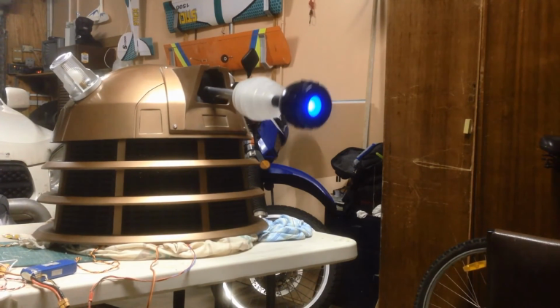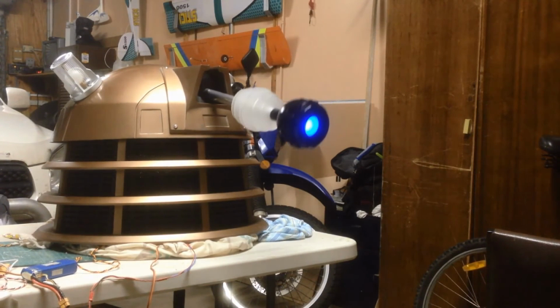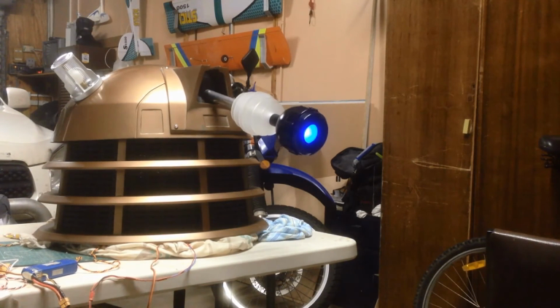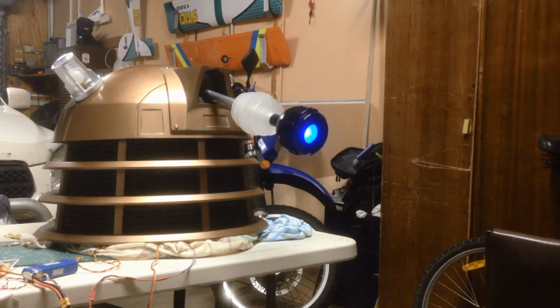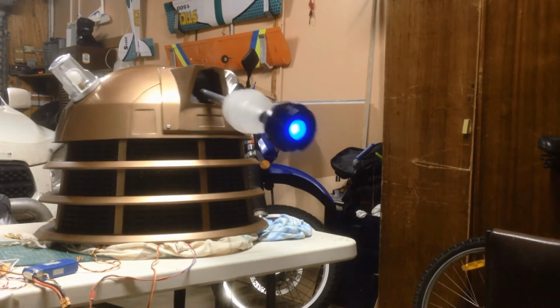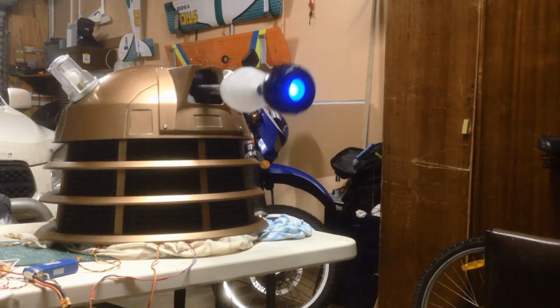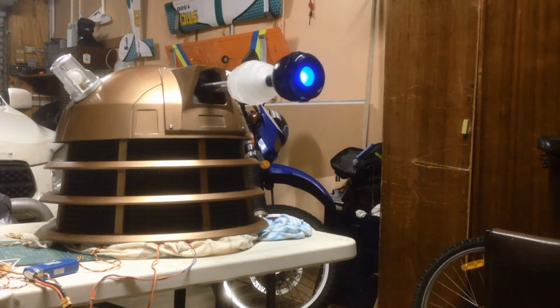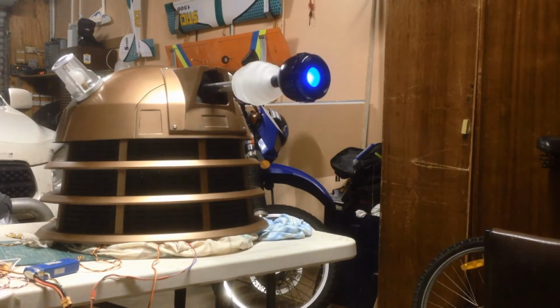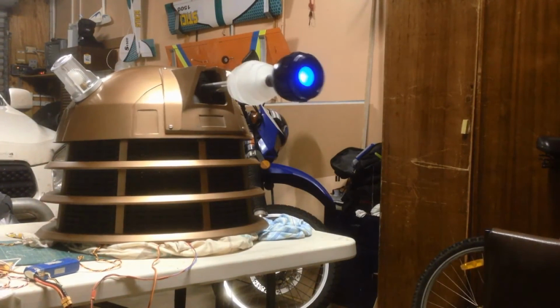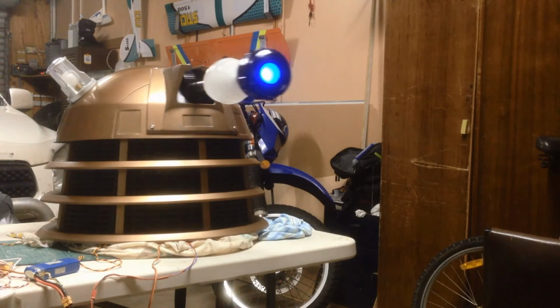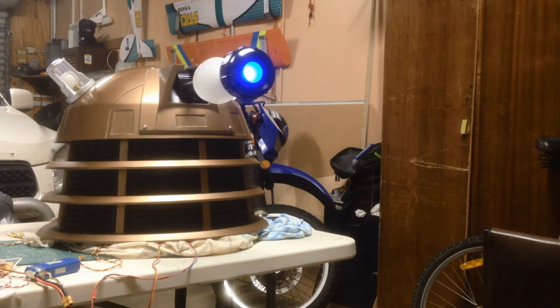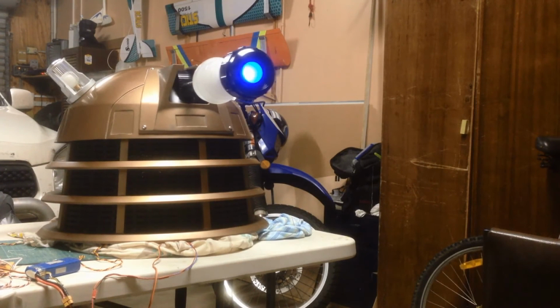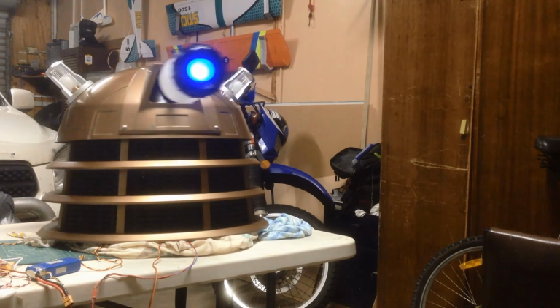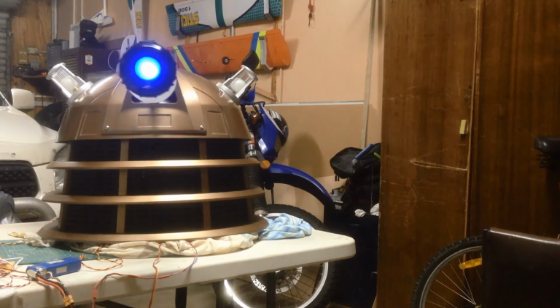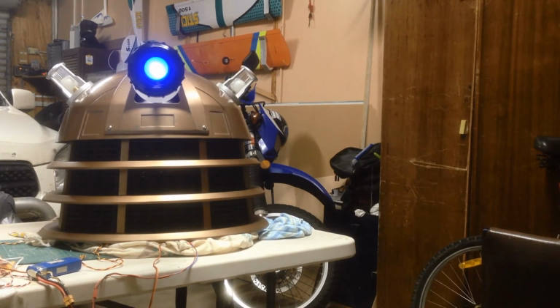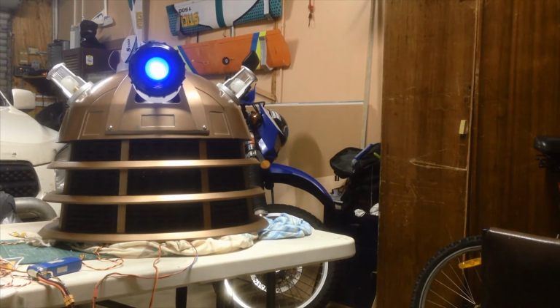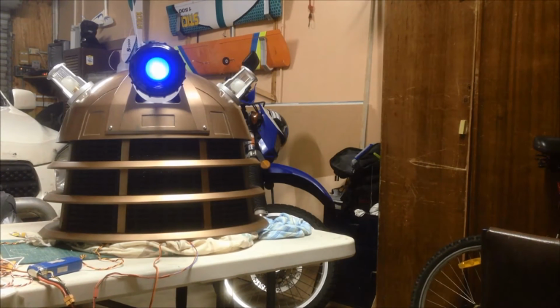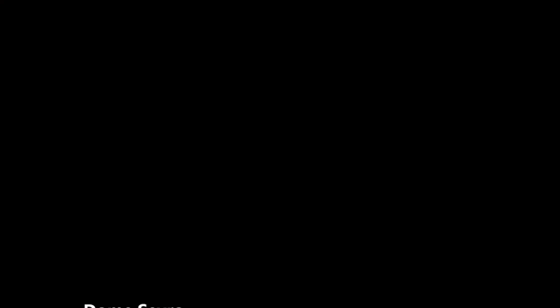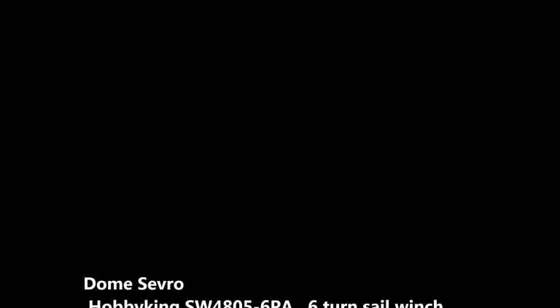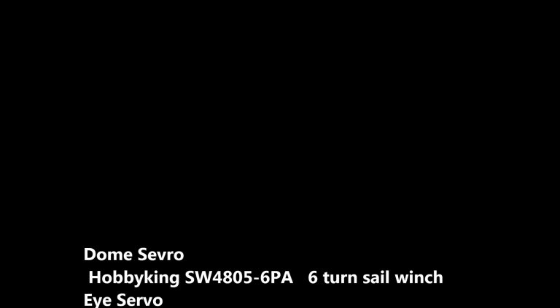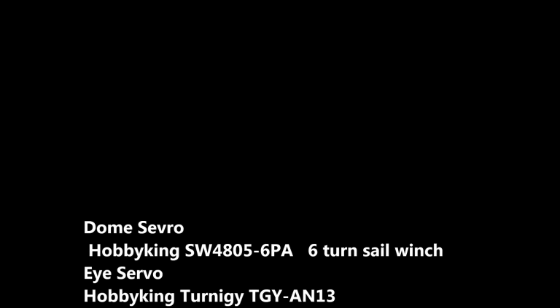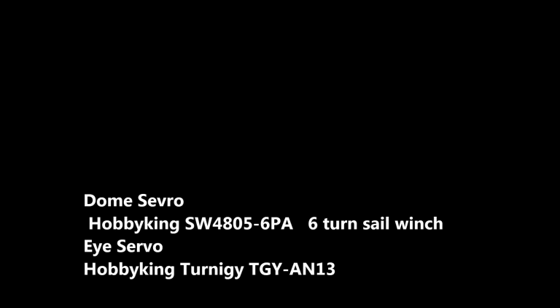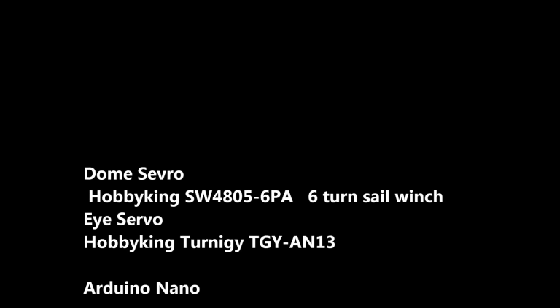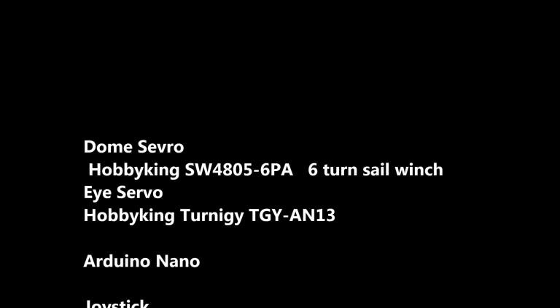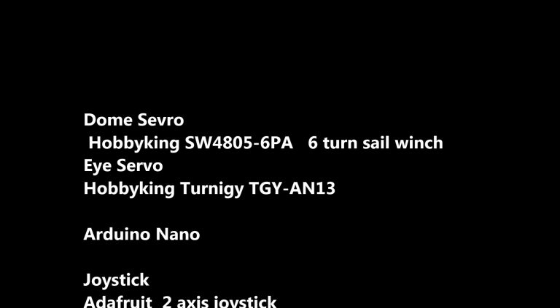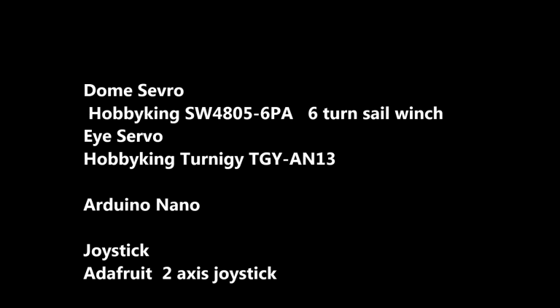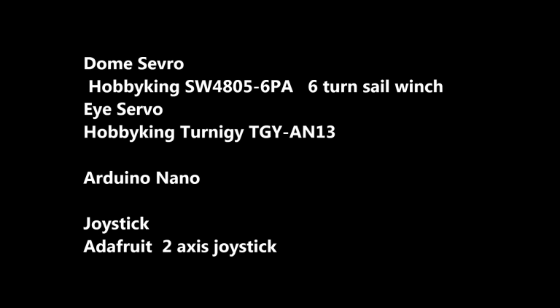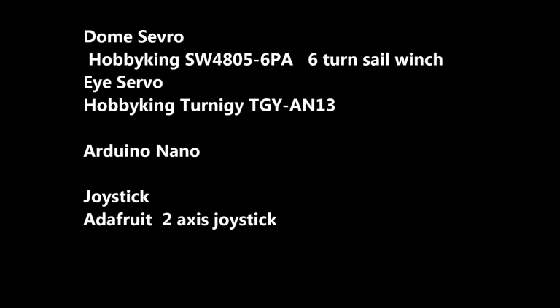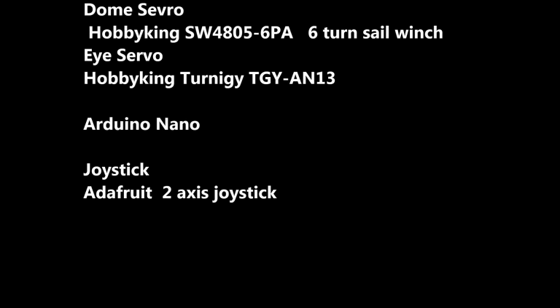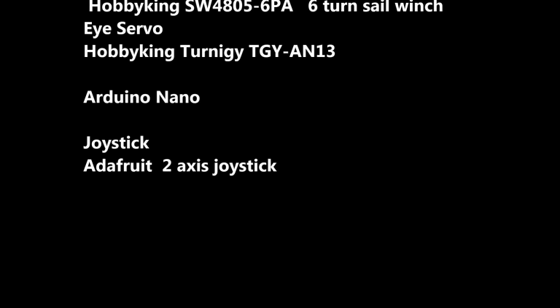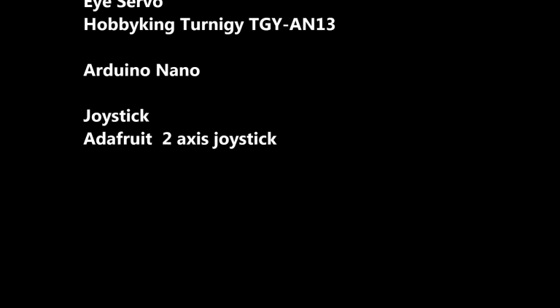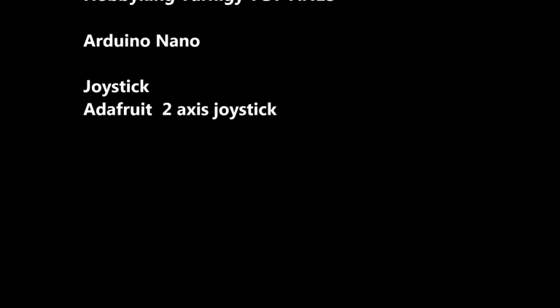I've had the Dalek up and going for about four months now without any real issues with the electronics. I'm really happy with how that worked out. Thanks for watching.